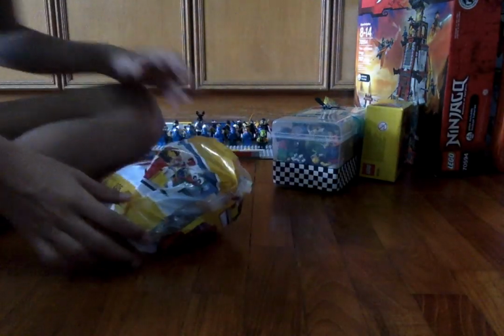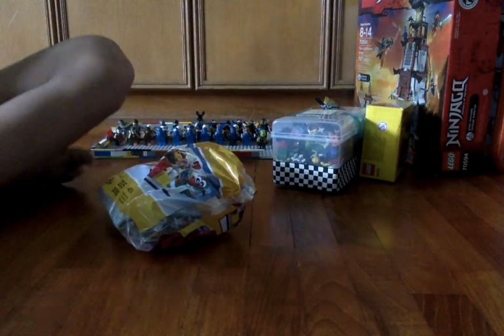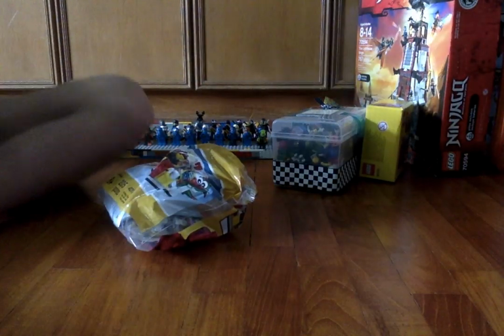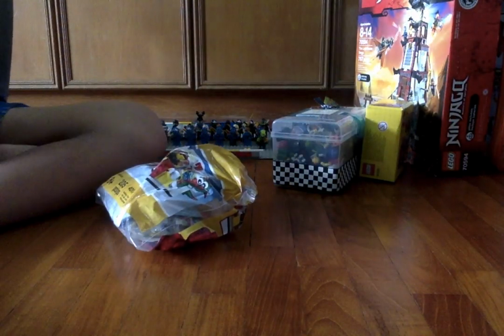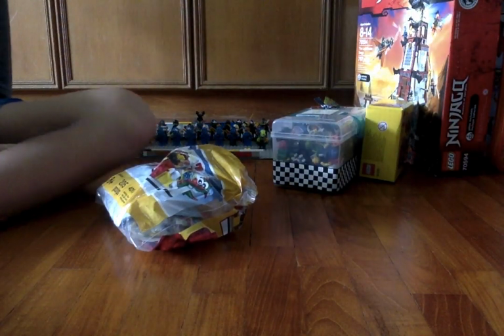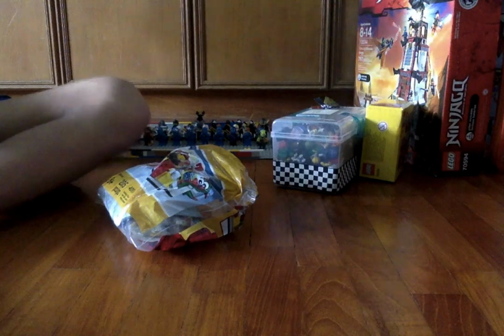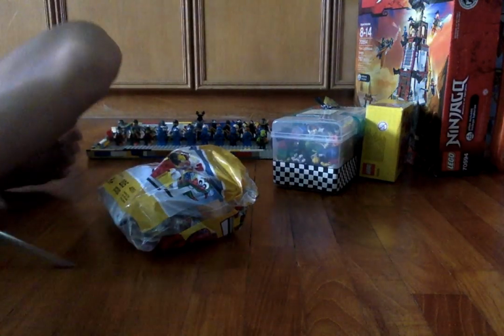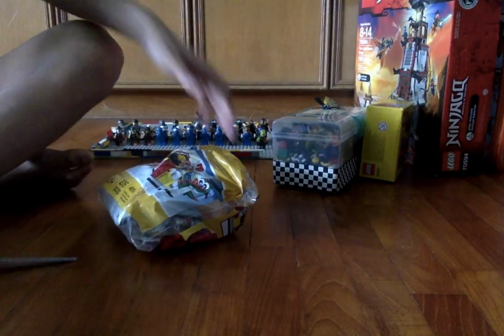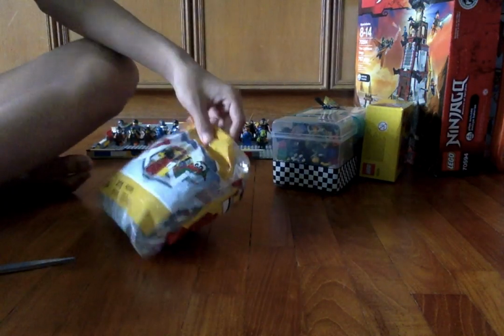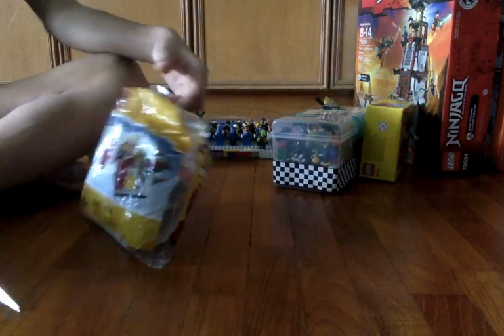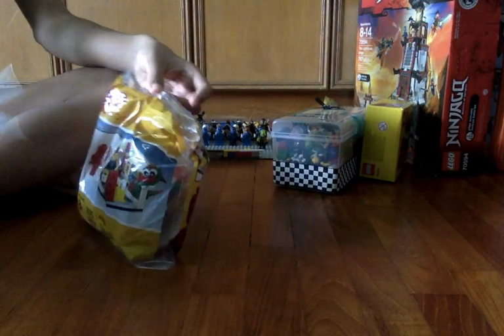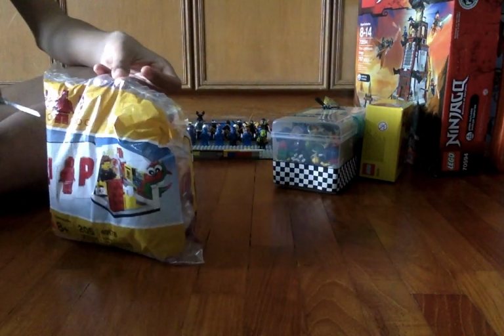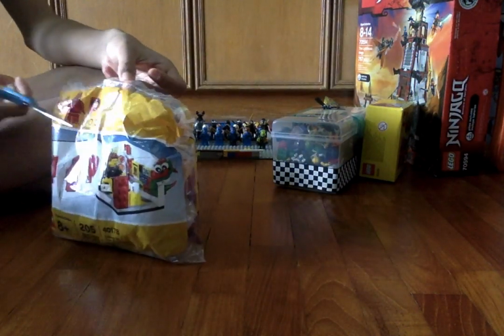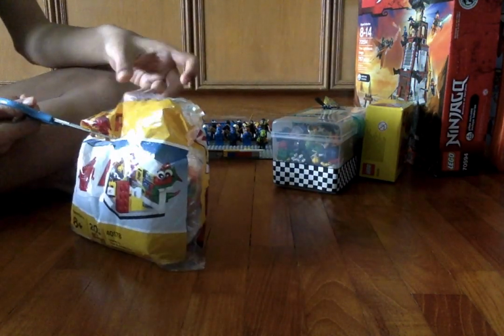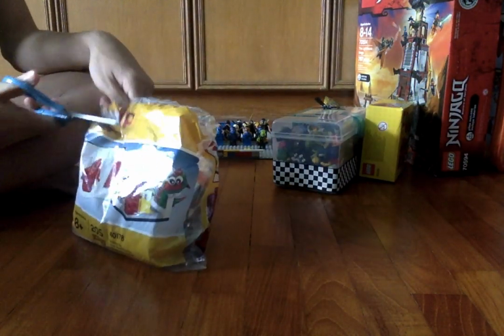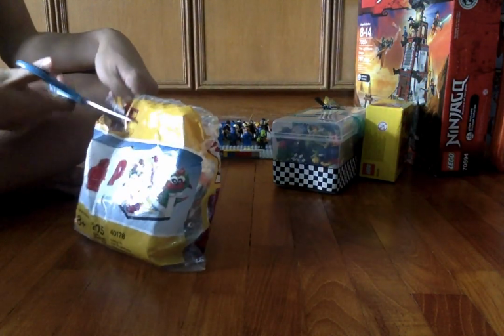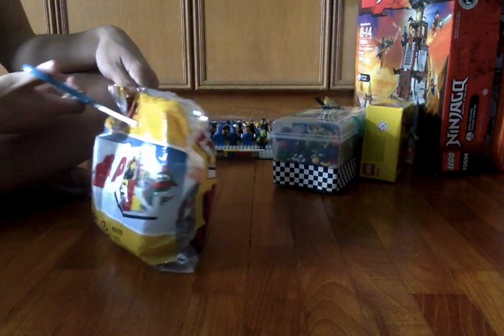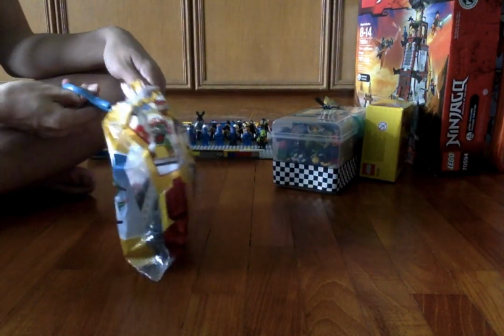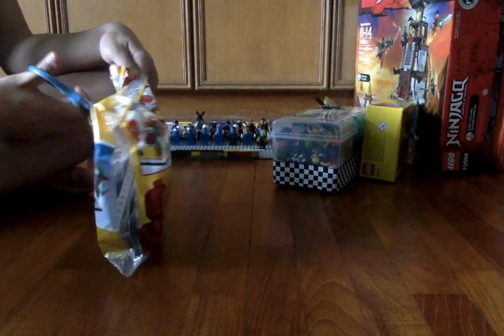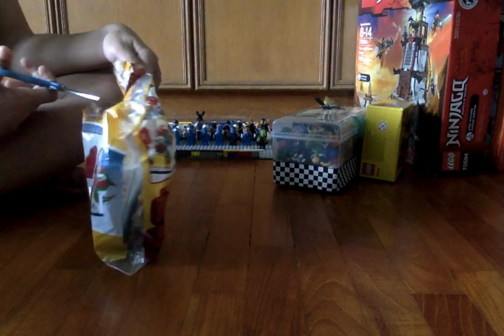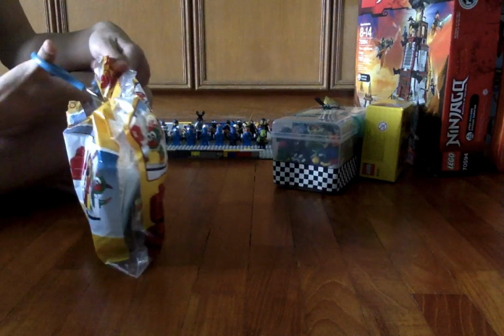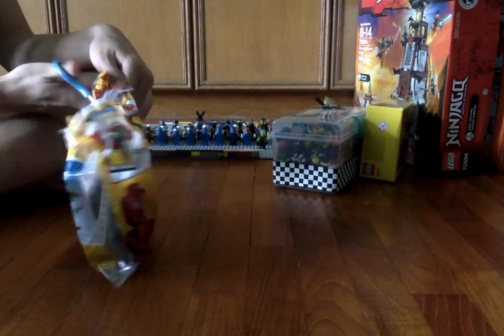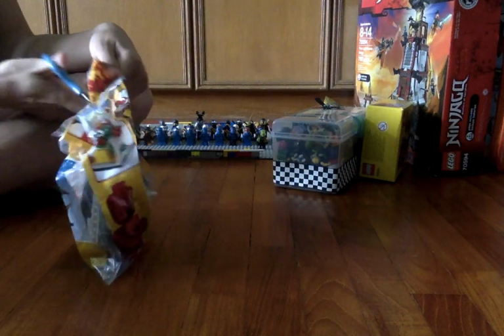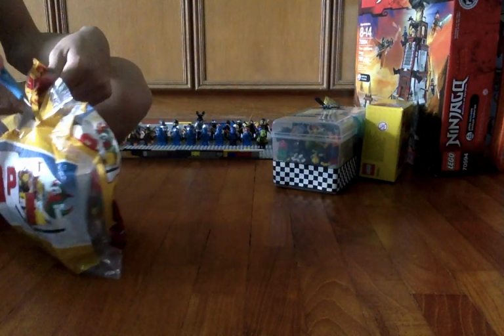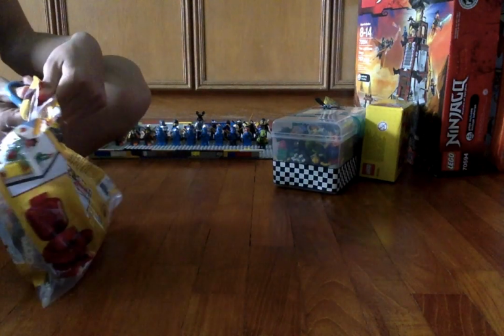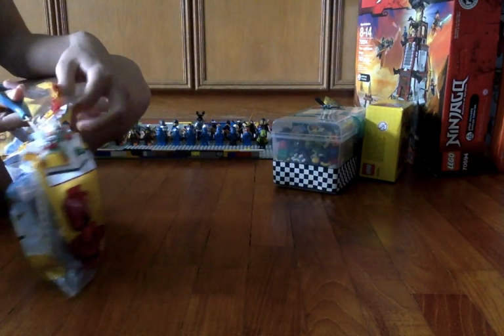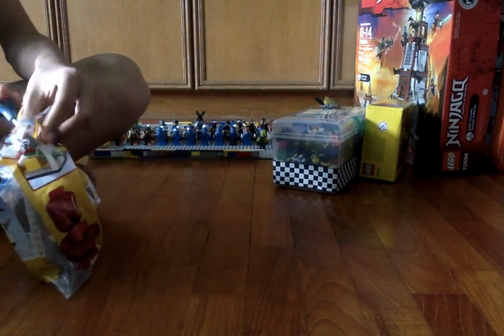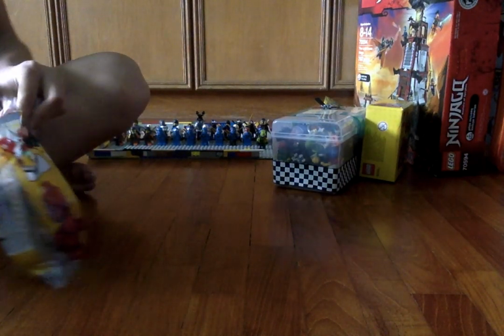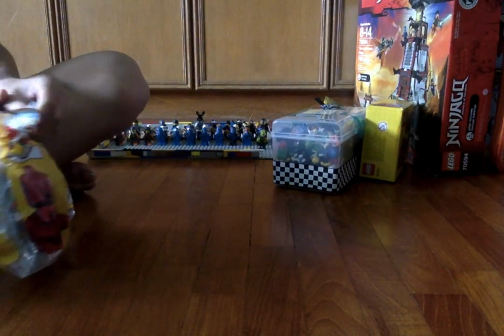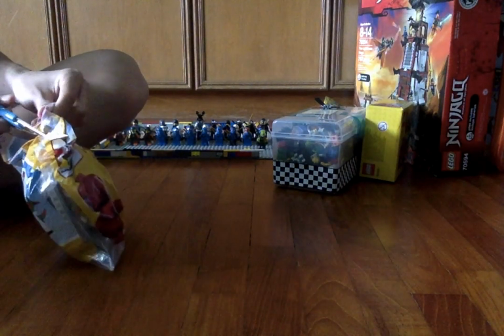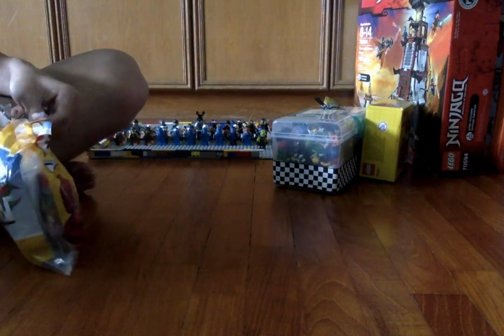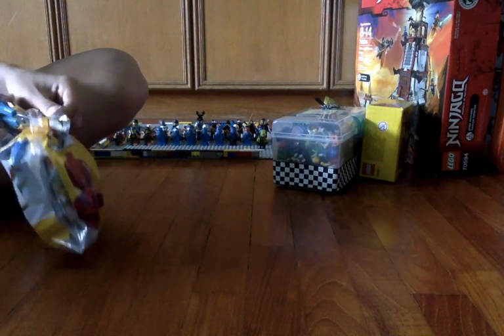First of all, I got some scissors and I'm going to cut open this box. It has only 200 pieces. This is like a walnut.